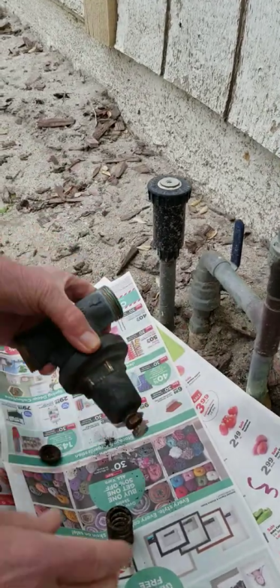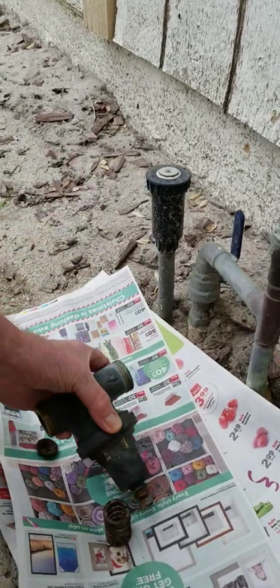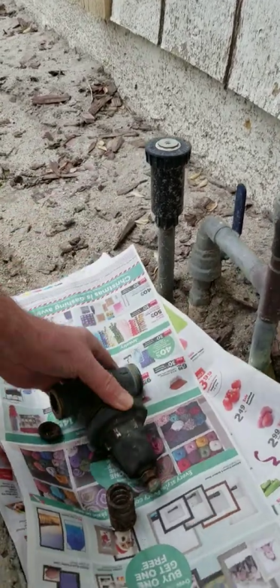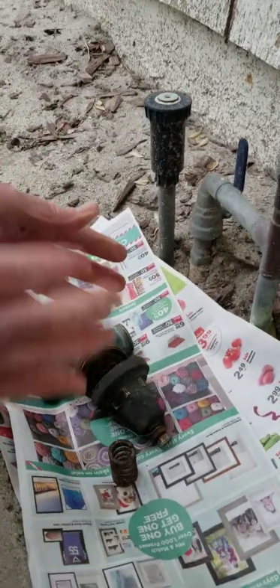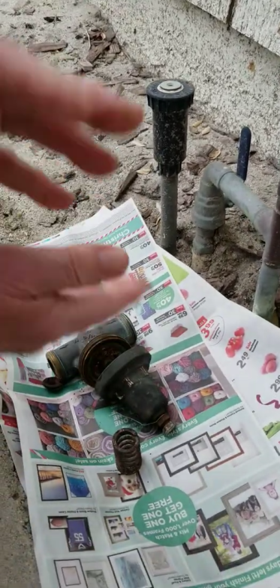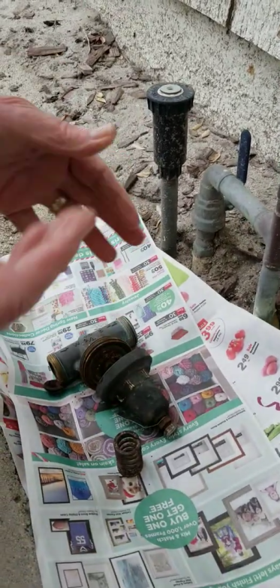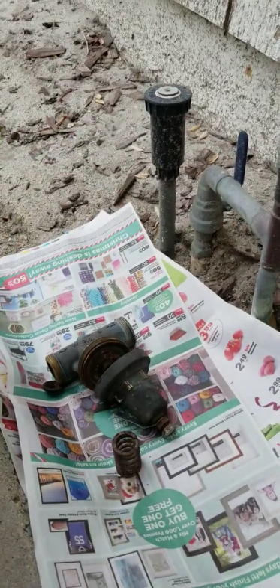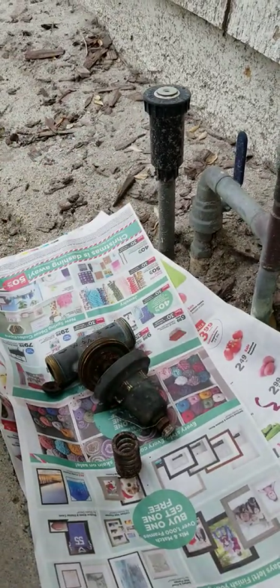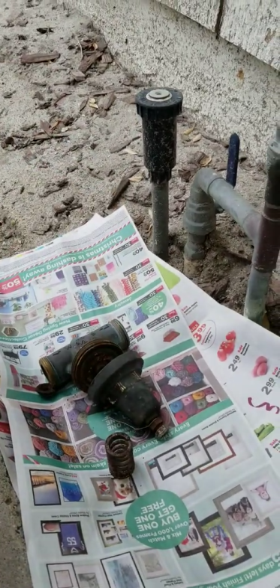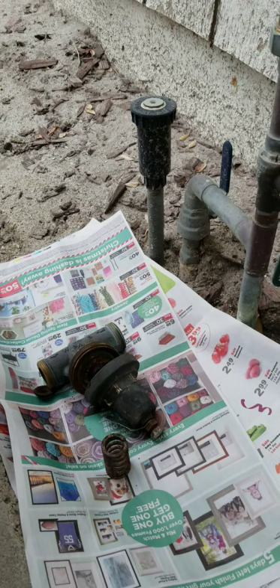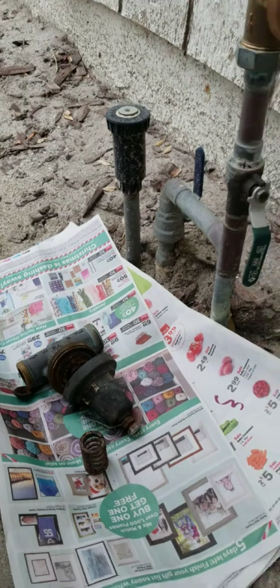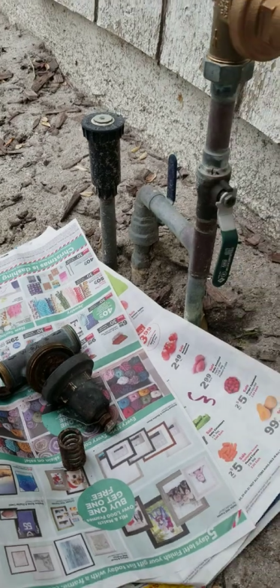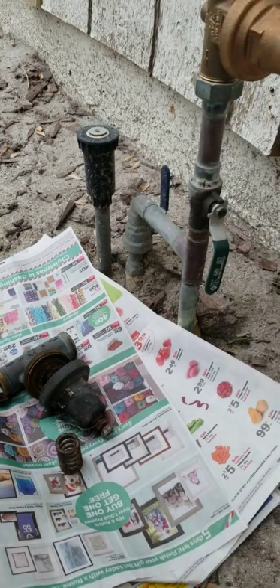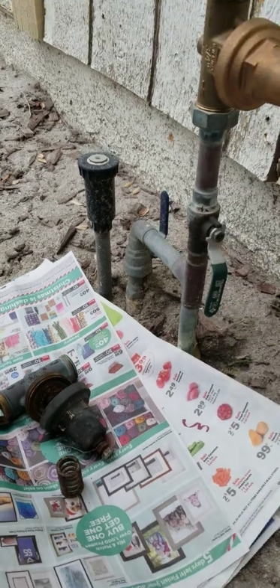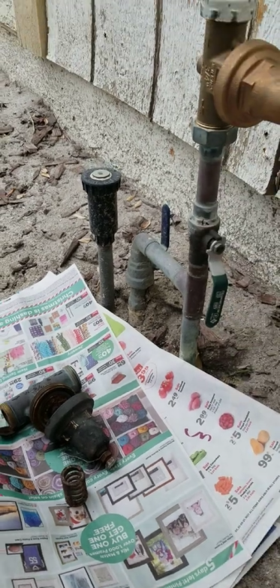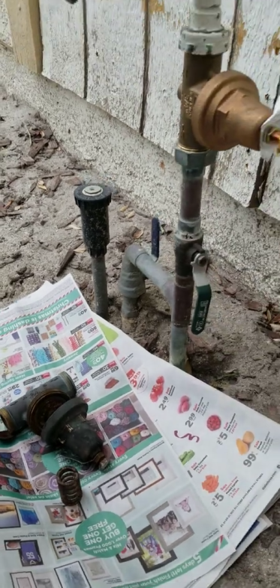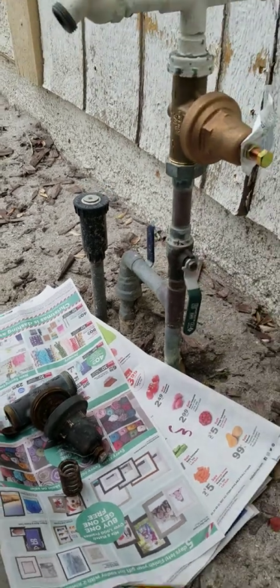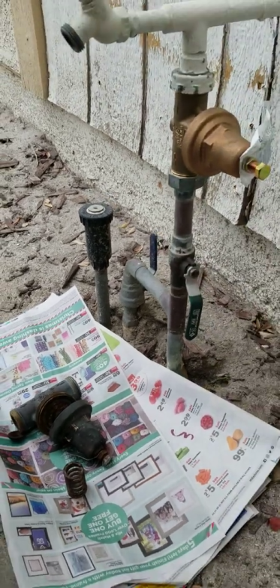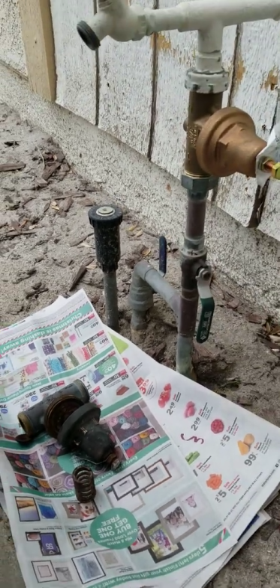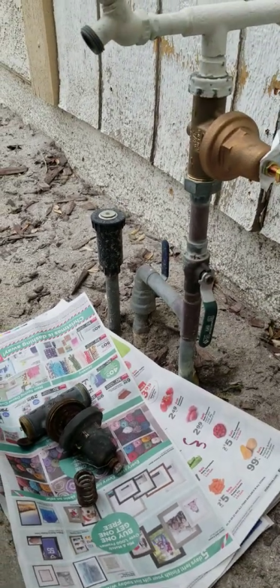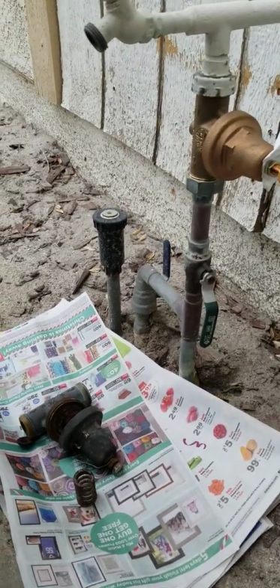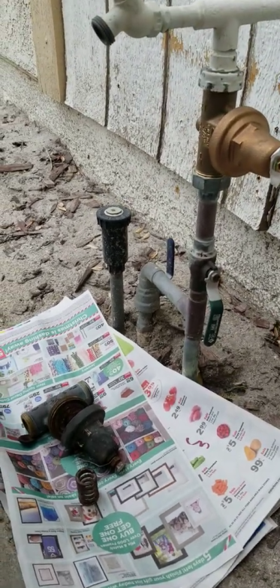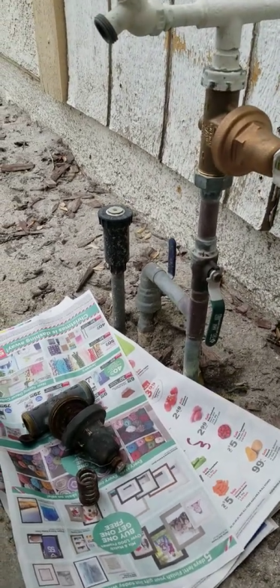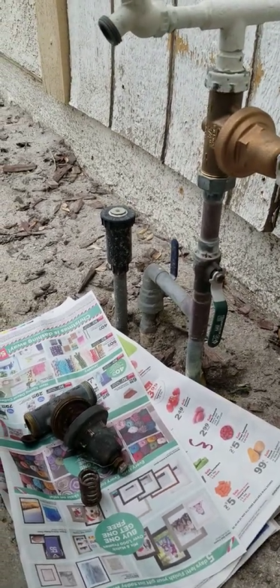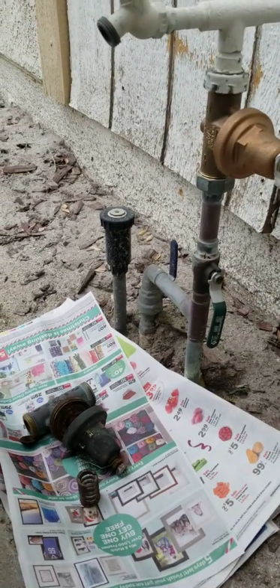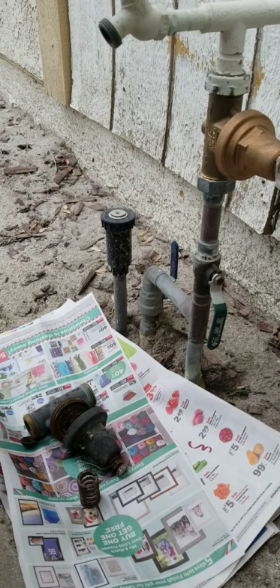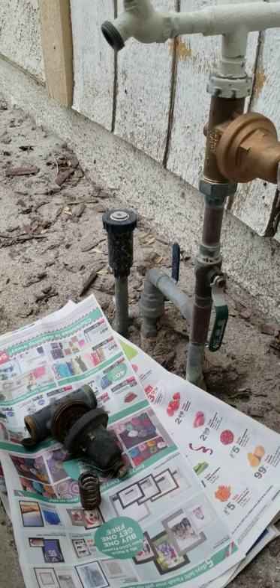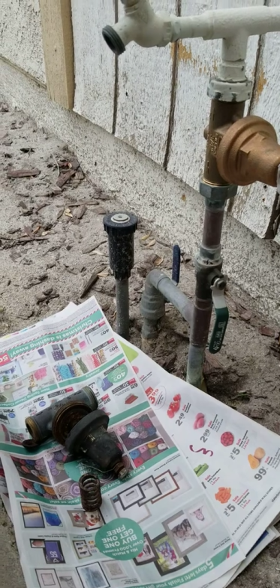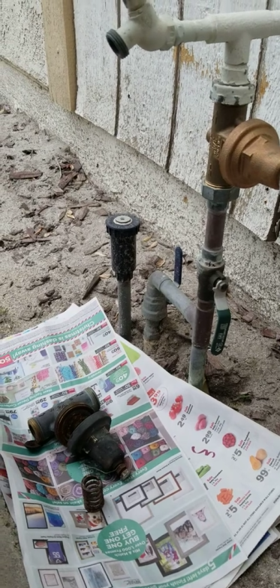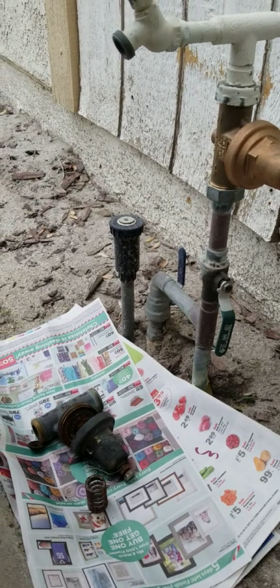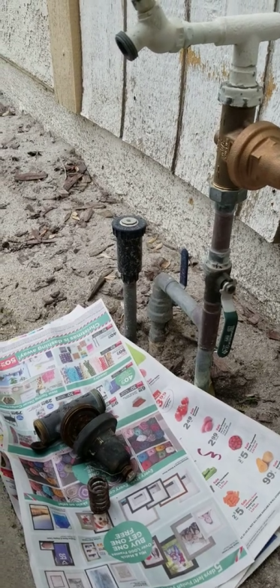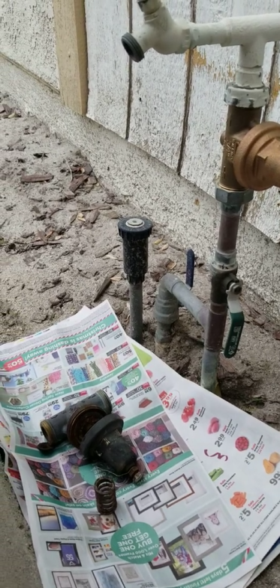That's what you need to do: check your water pressure. You'll save money on water and you'll save money on plumbing bills when high pressure breaks up your plumbing fixtures.